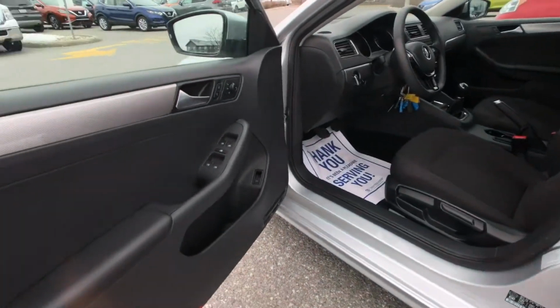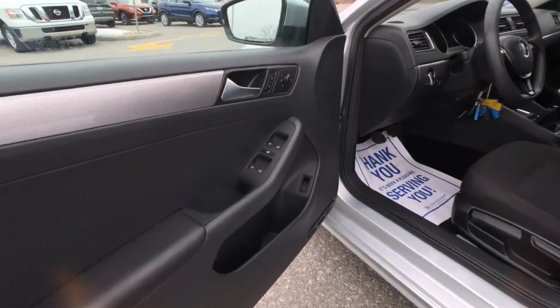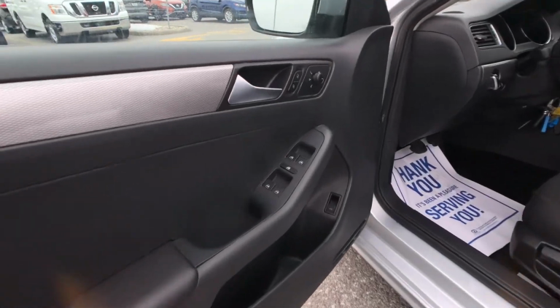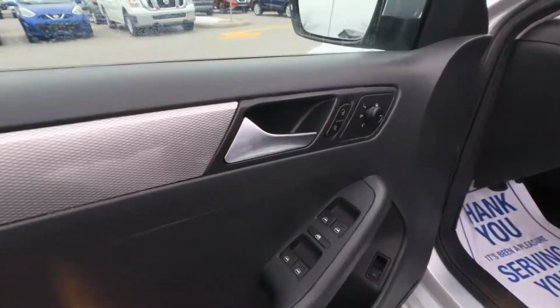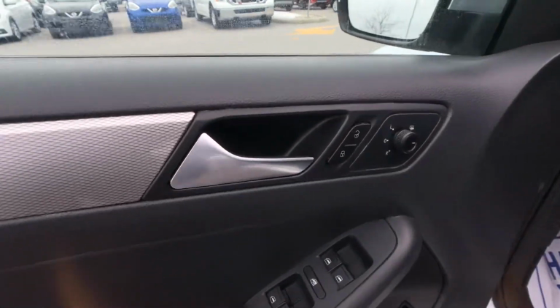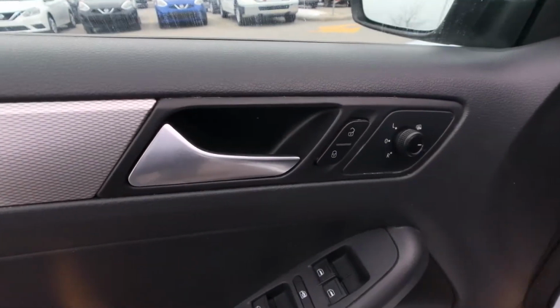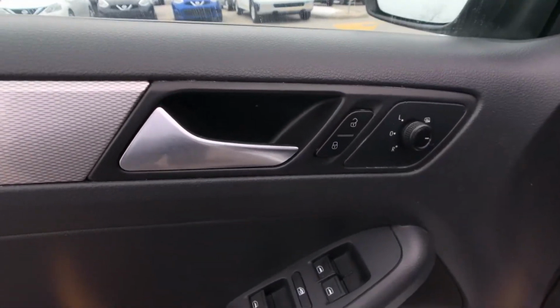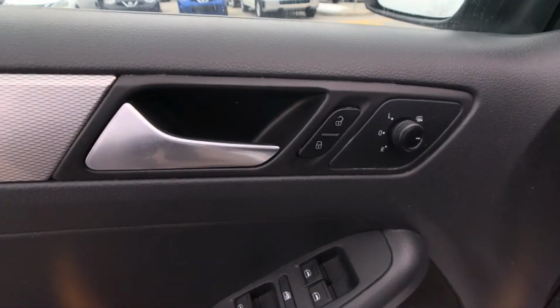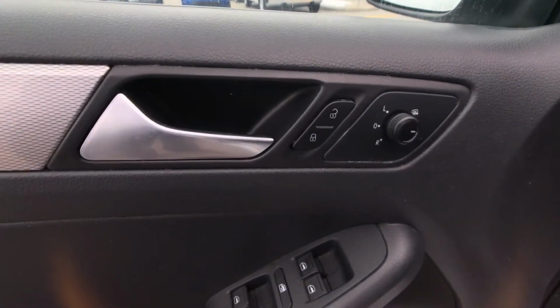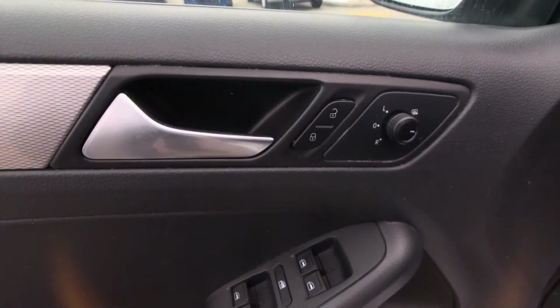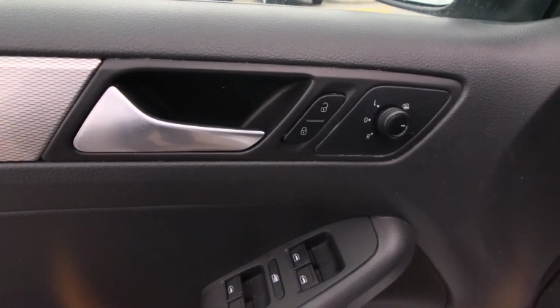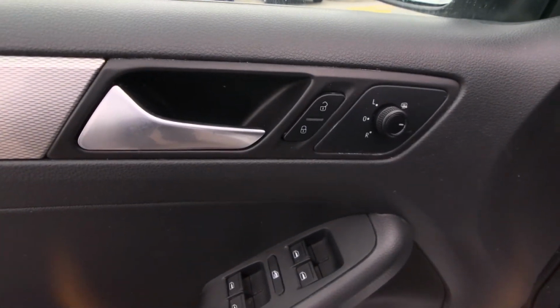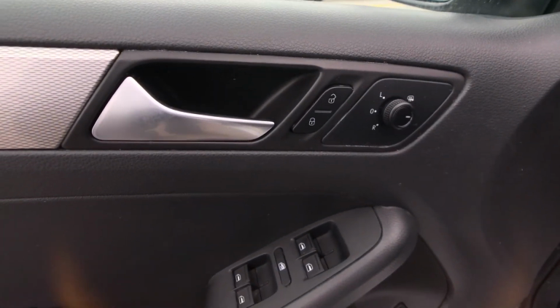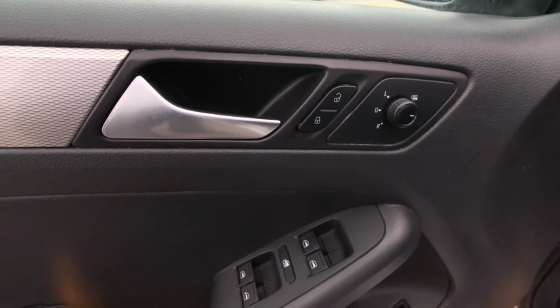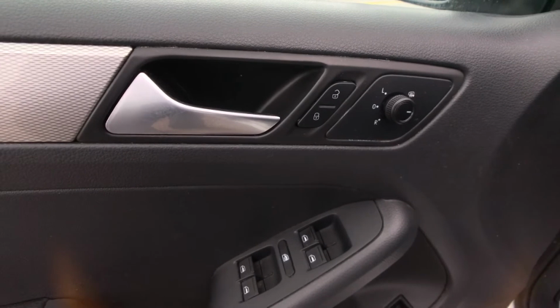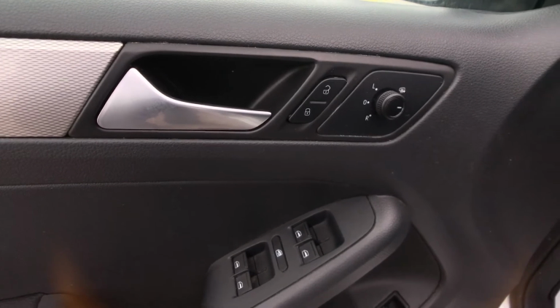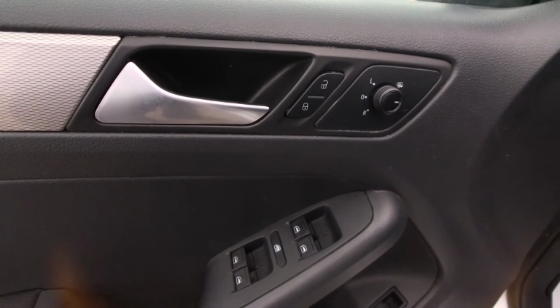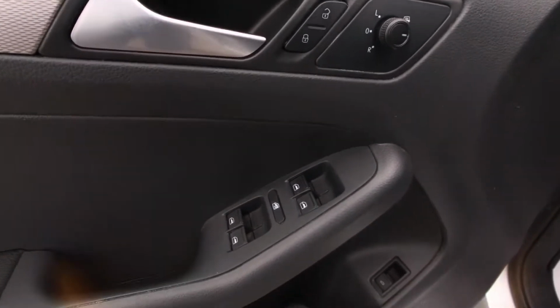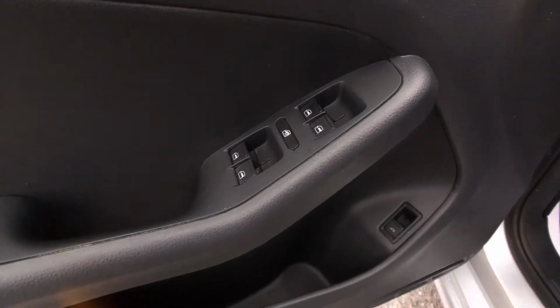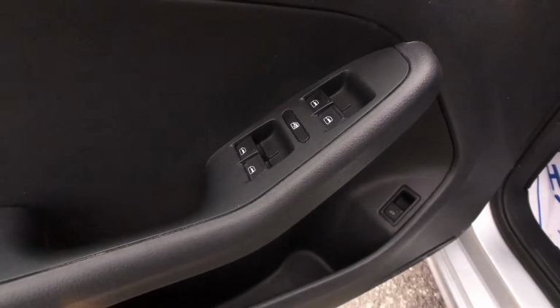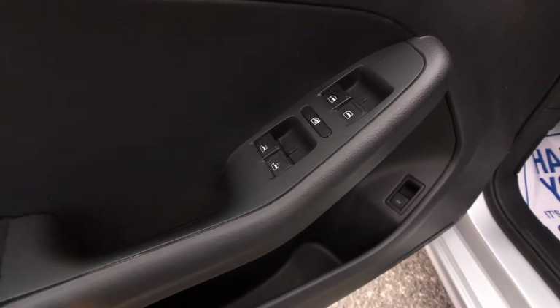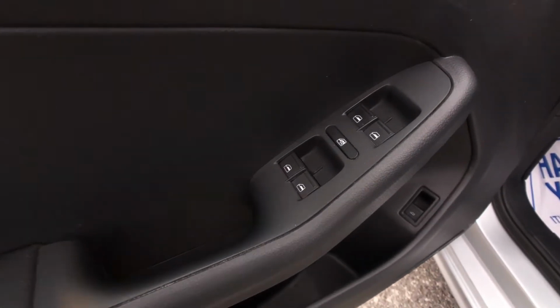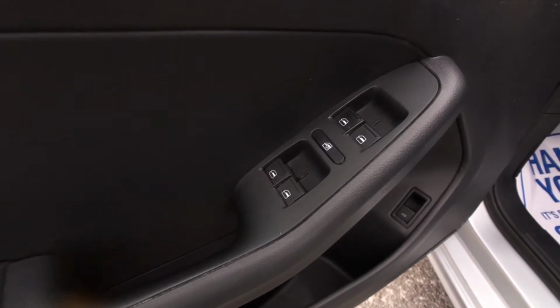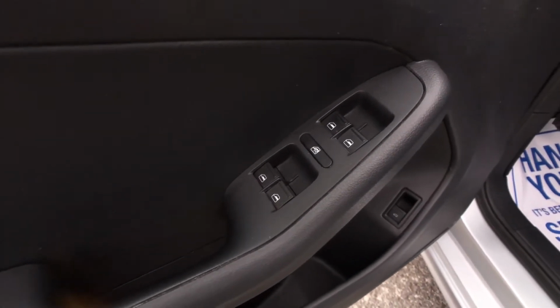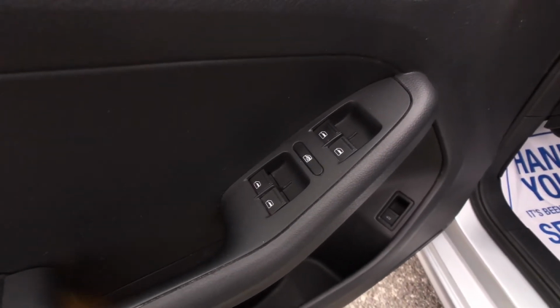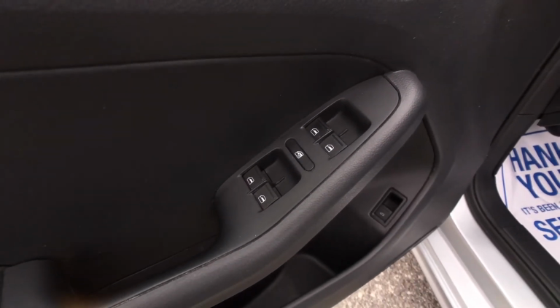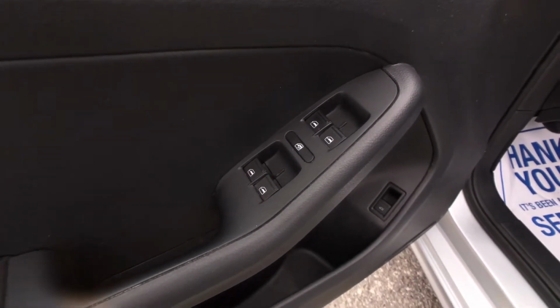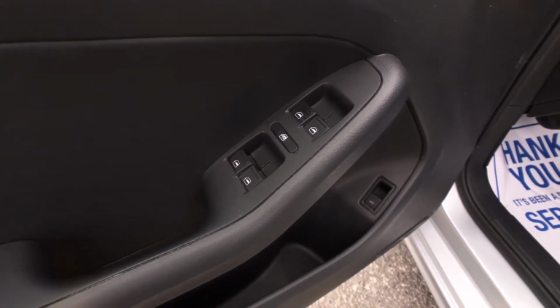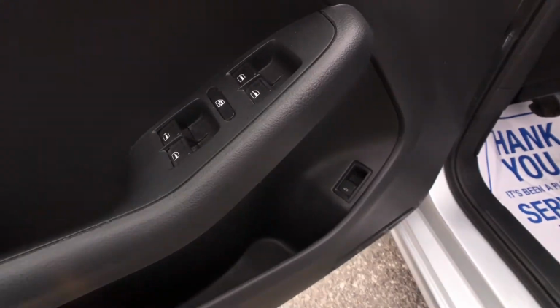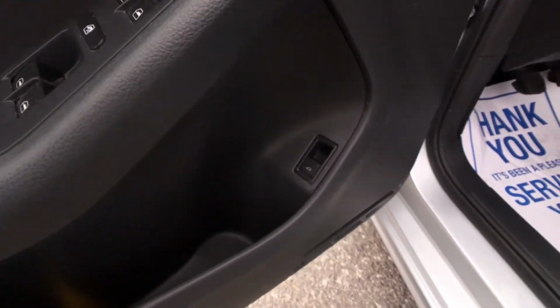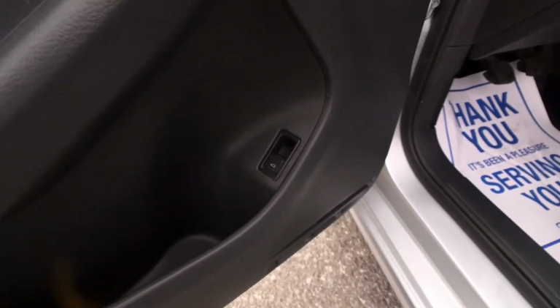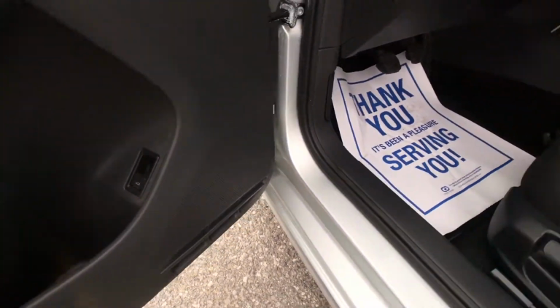Moving into the interior of the vehicle right here, you can see all of your interior lockout buttons and your mirror buttons, including the button for your heated outside mirrors. Of course you've got all of your power windows, the lockout button, and then of course your trunk release.